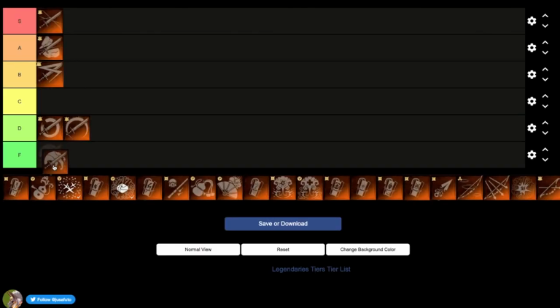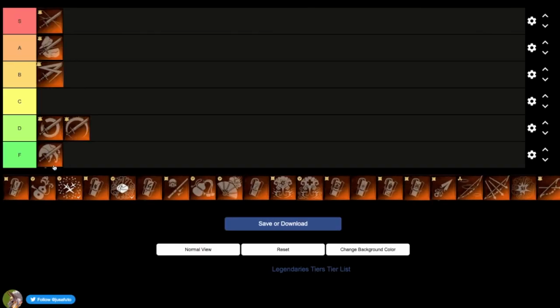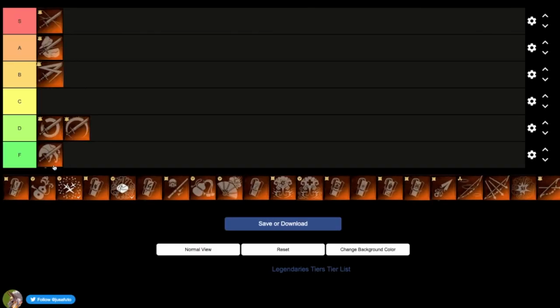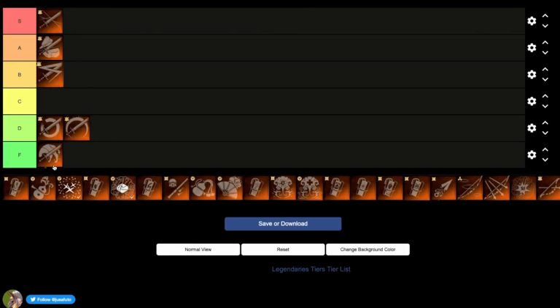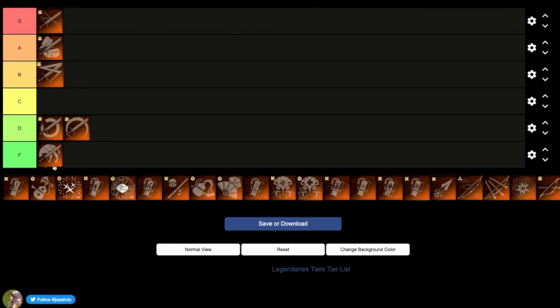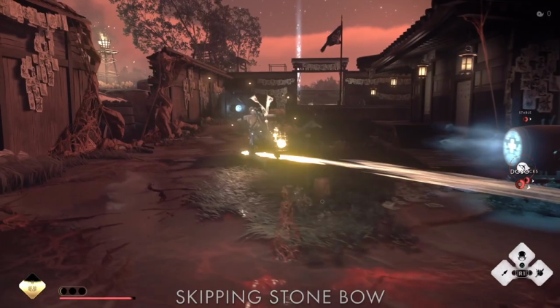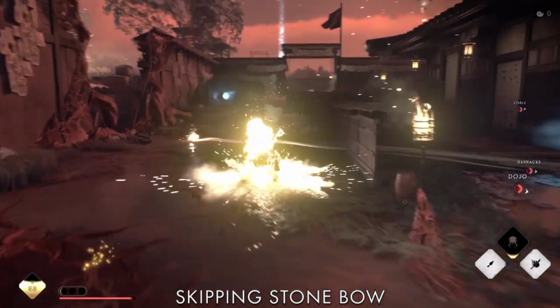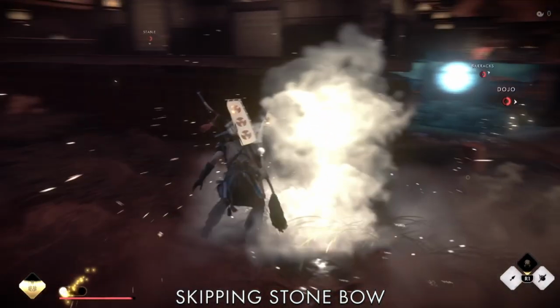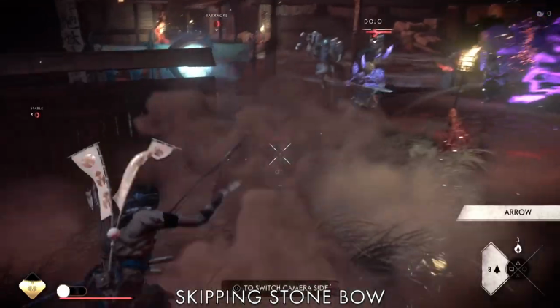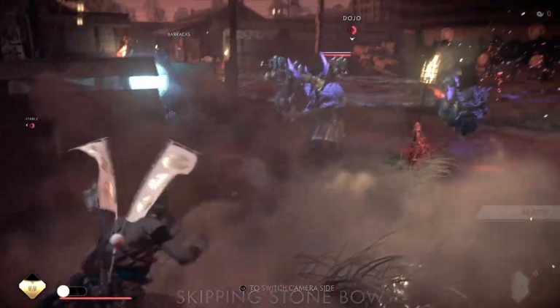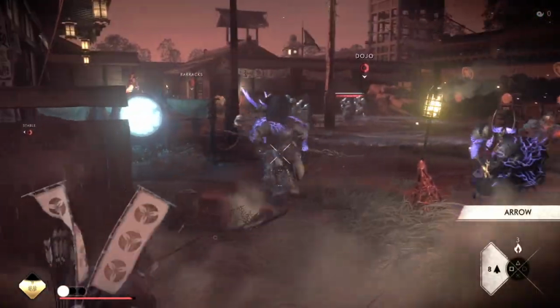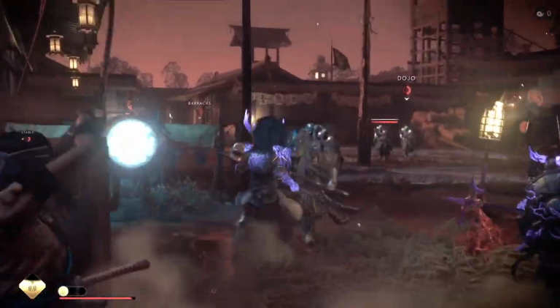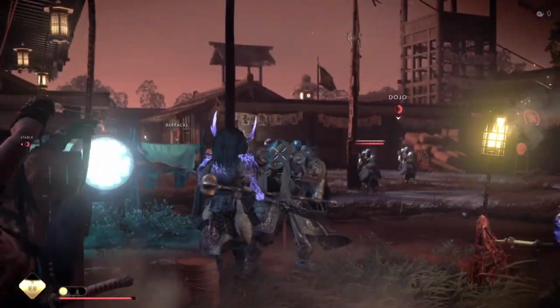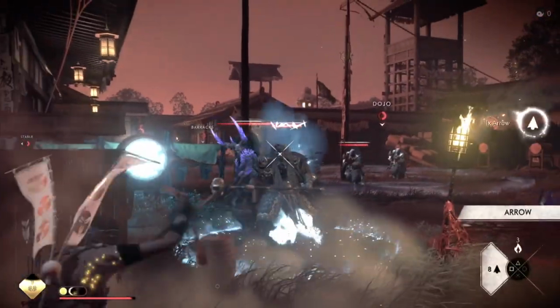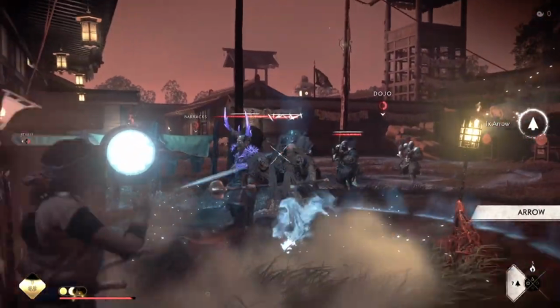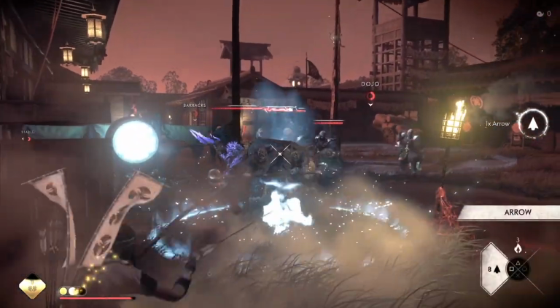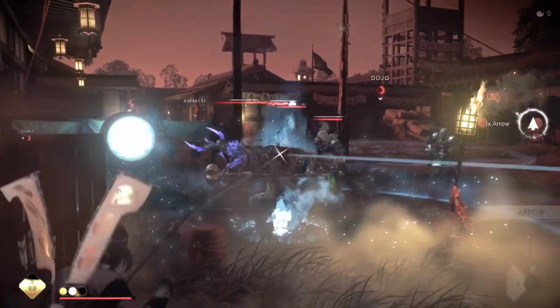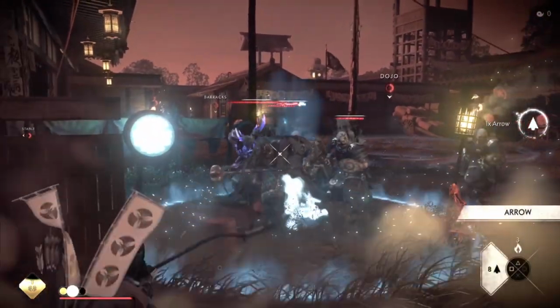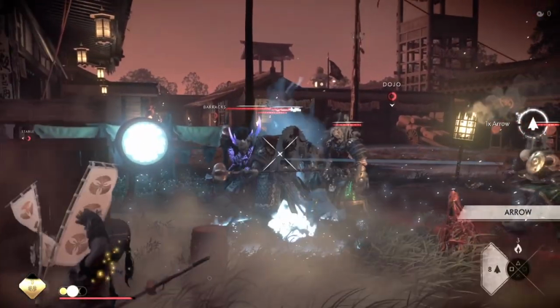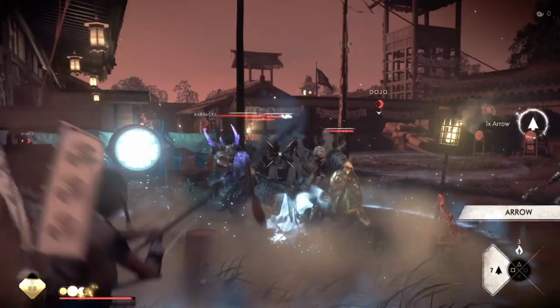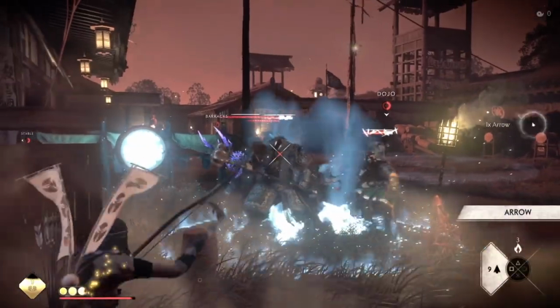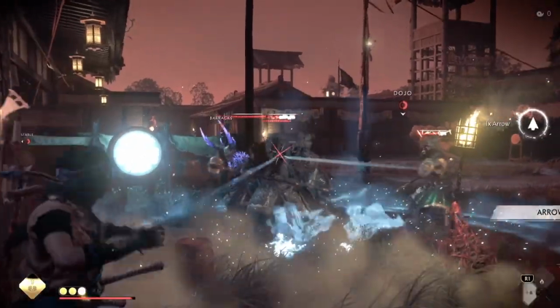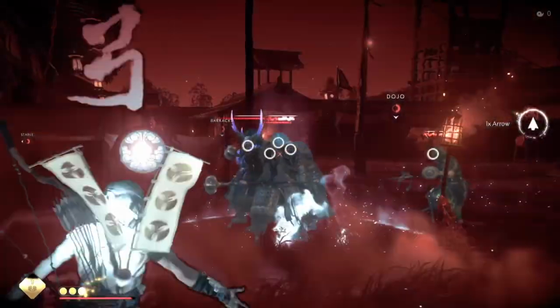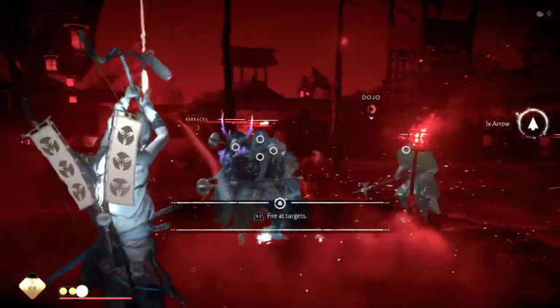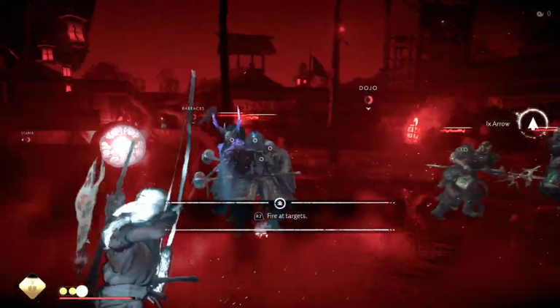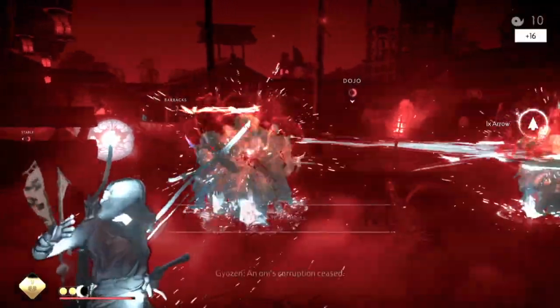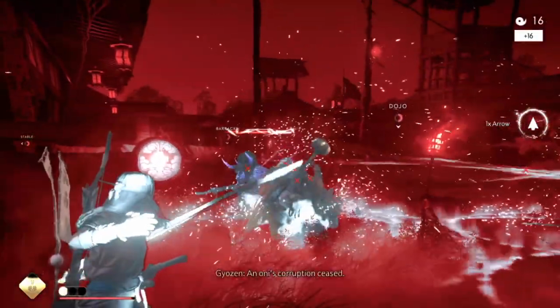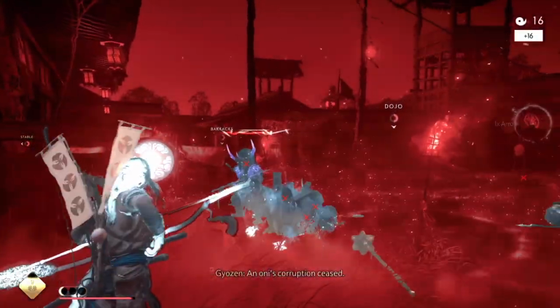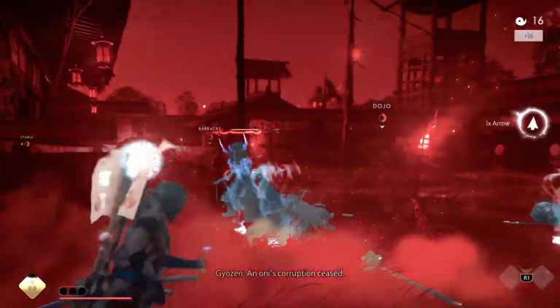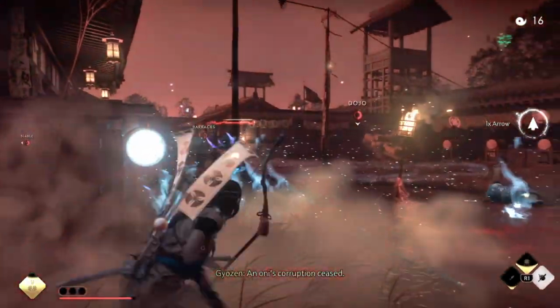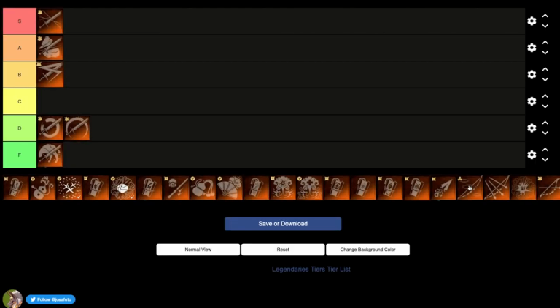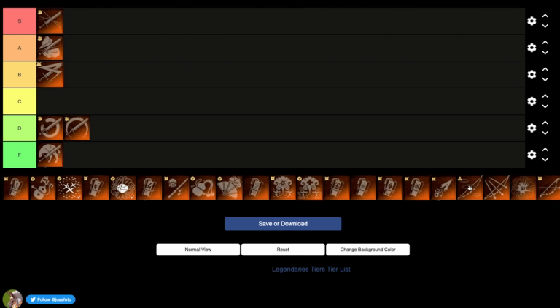Moving on to ranged — we start with the Skipping Stone Bow, really one of the most sought-after legendaries in the game. Build Ult easy, delete waves easy. S tier.